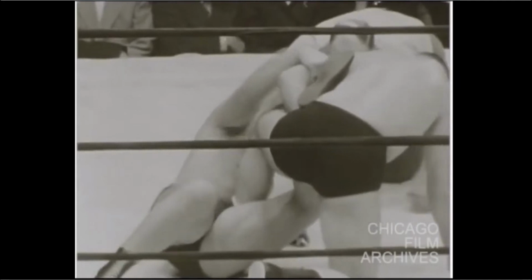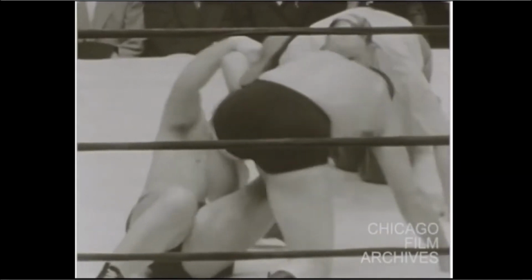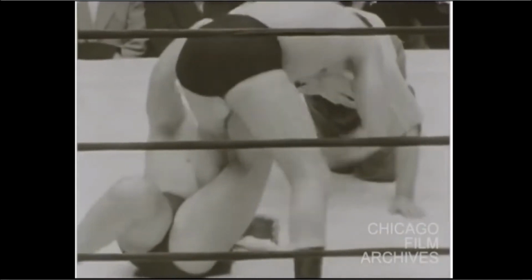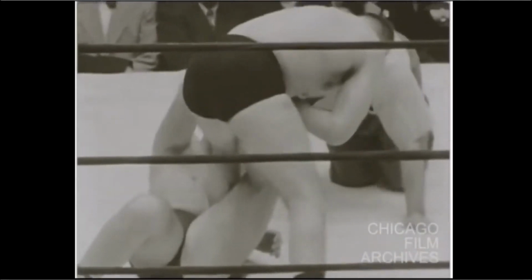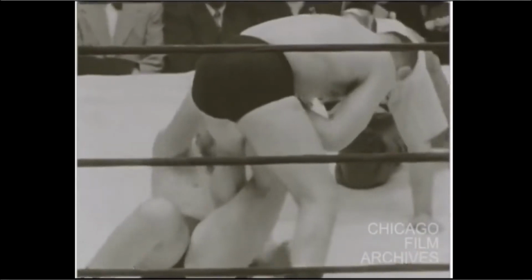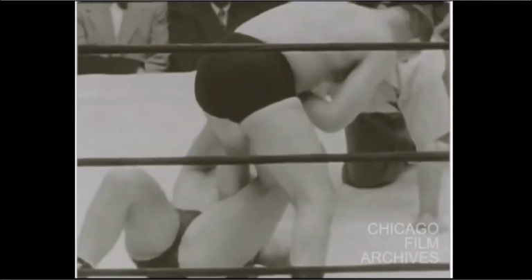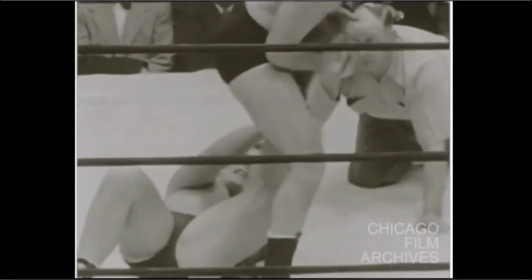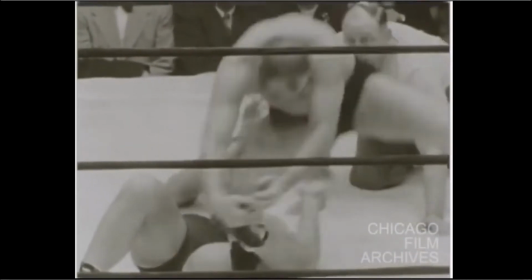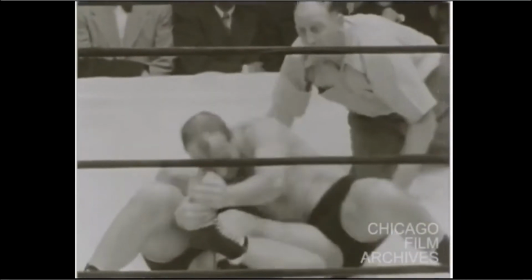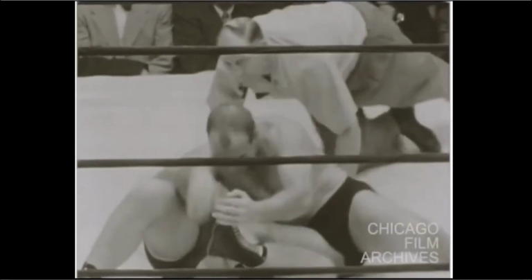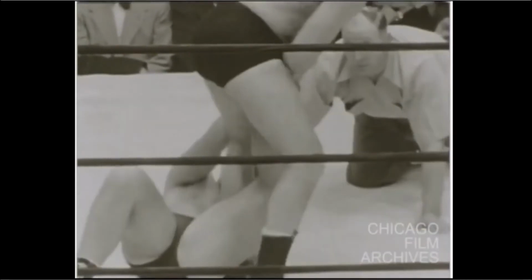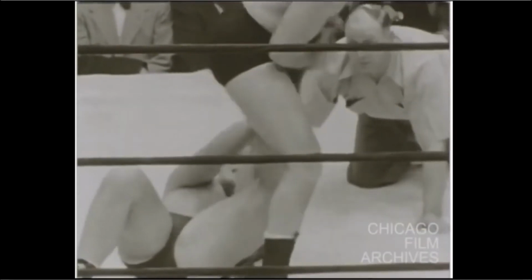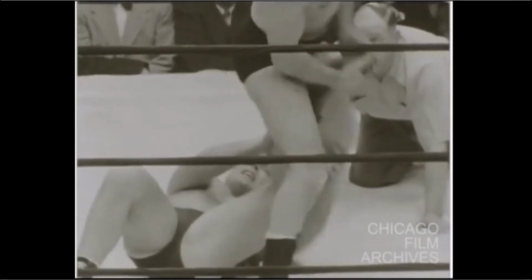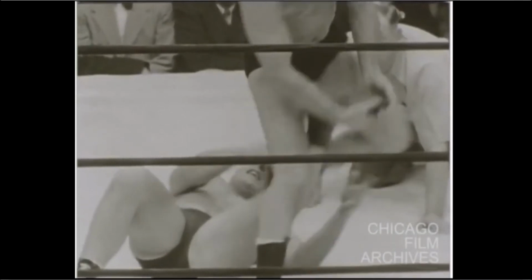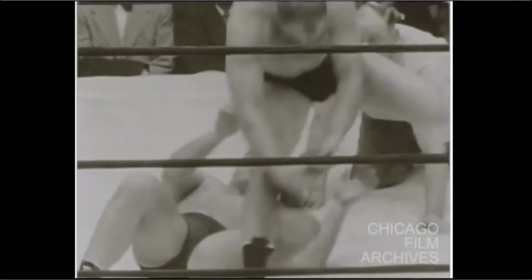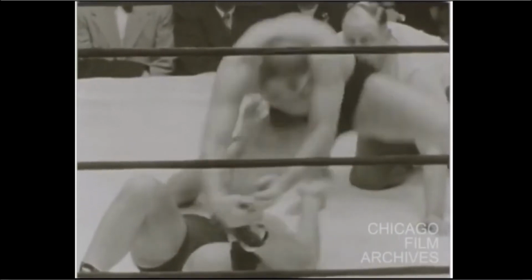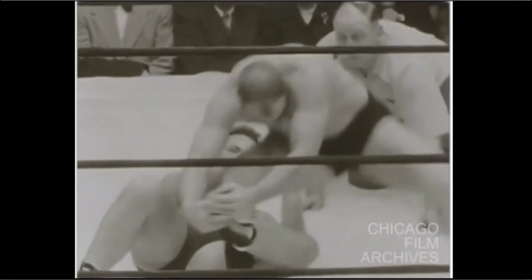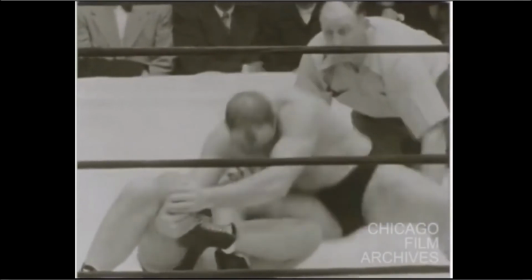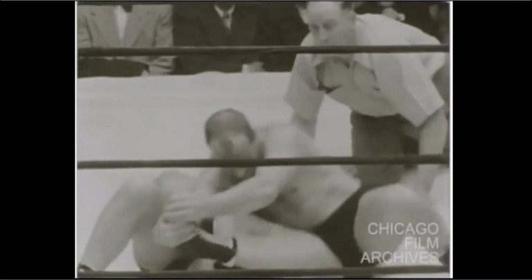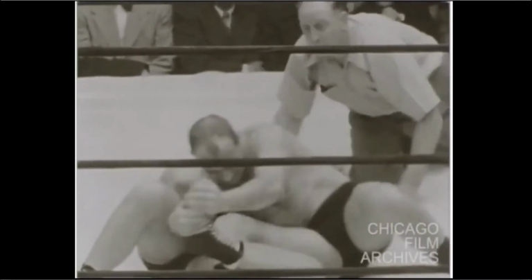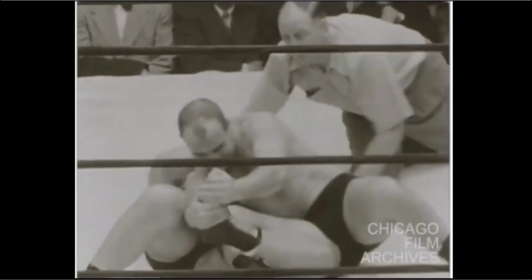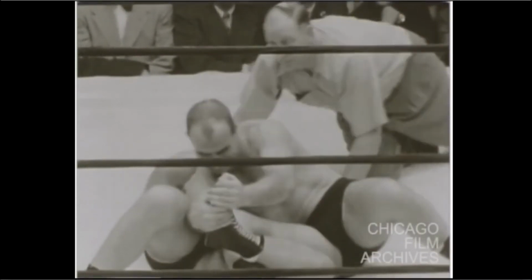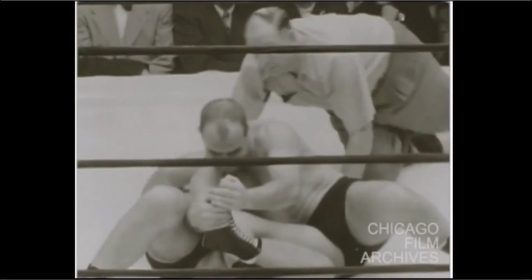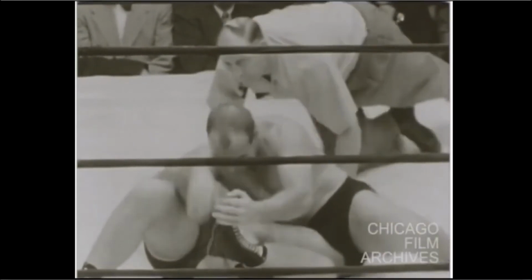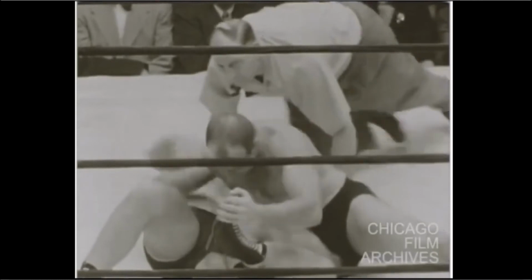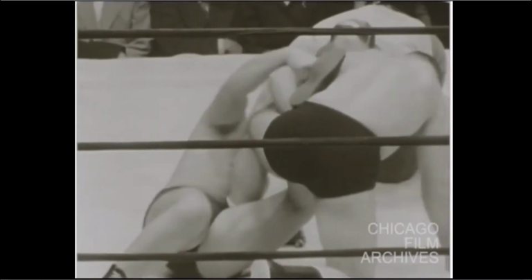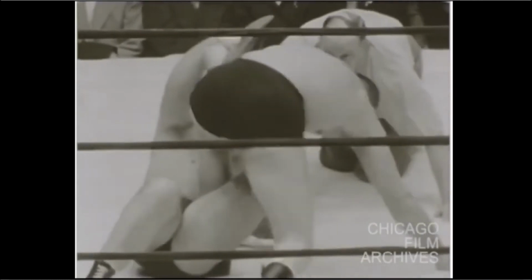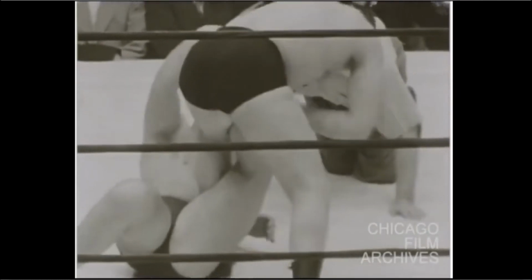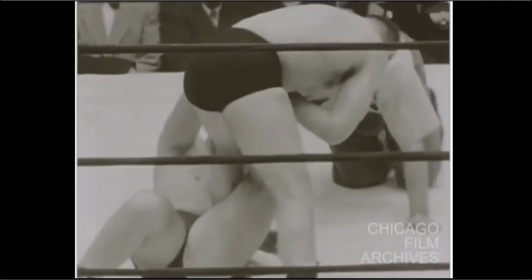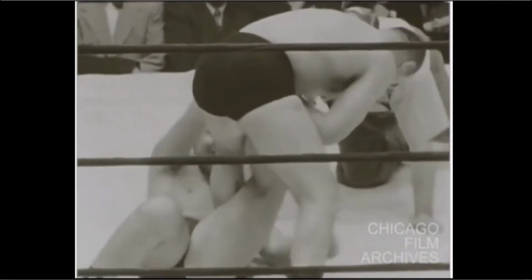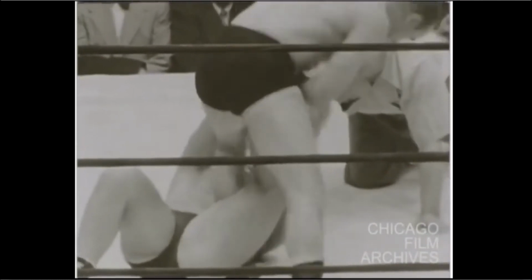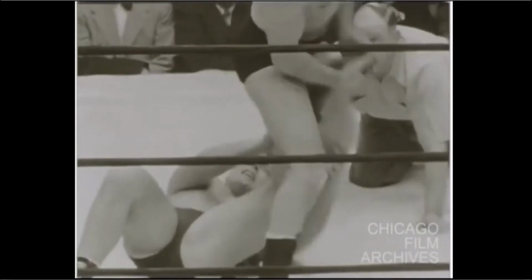Here we have a back step from a 50-50 leg entanglement. That back step is similar to a back step to a knee bar, except instead of a knee bar, he yards the foot up for kind of a knee buster — and he only does it for about a split second.